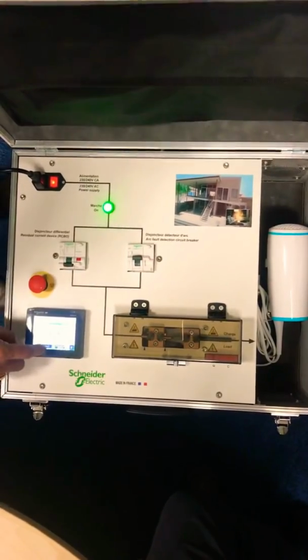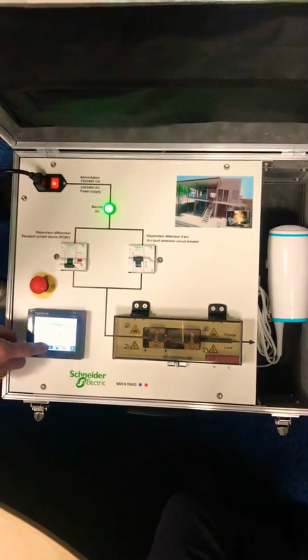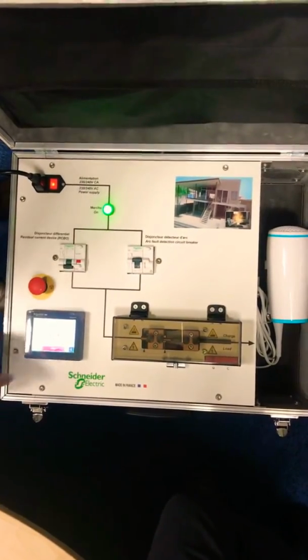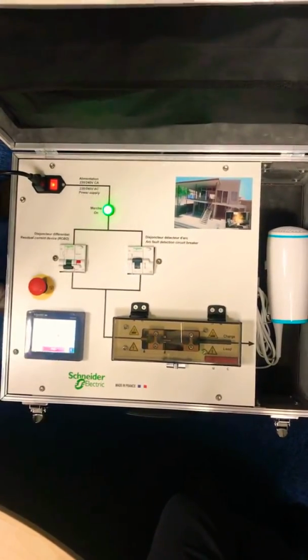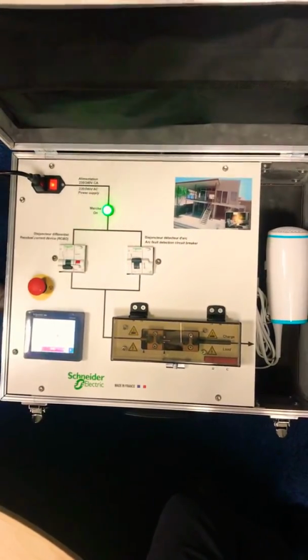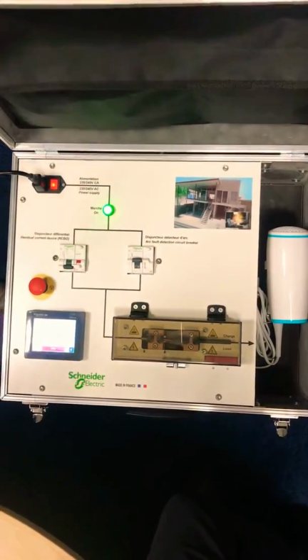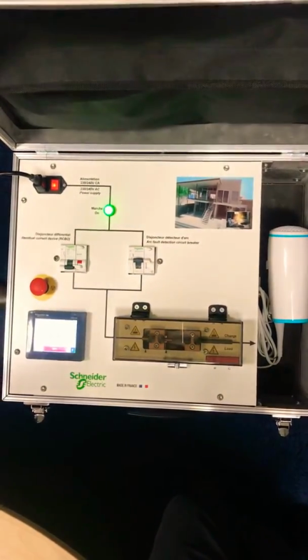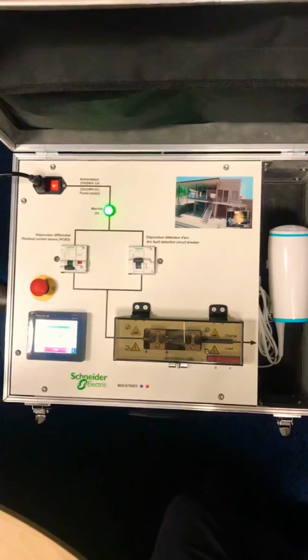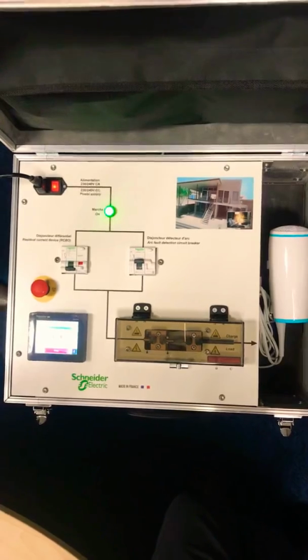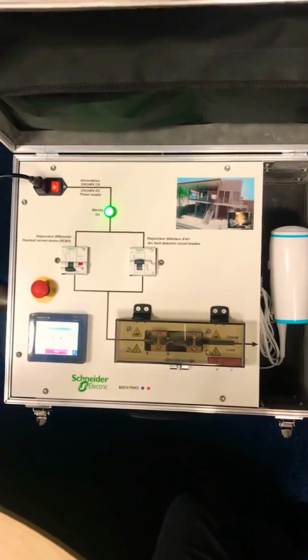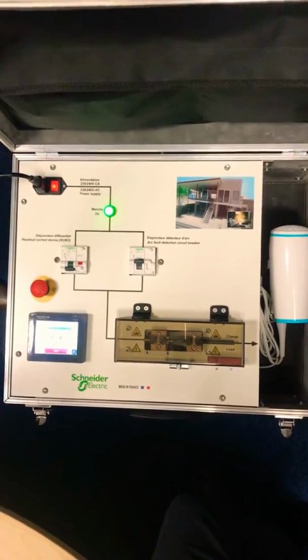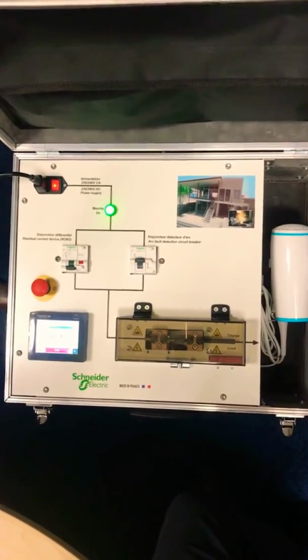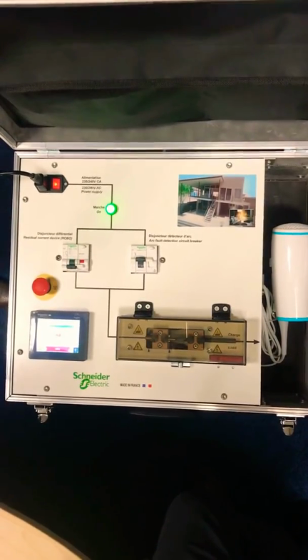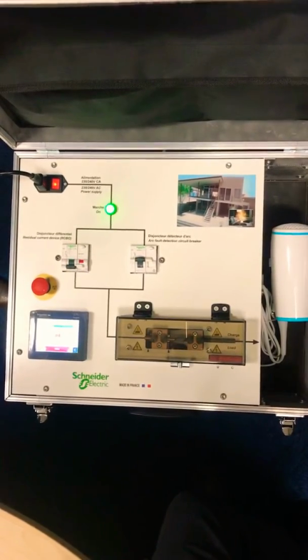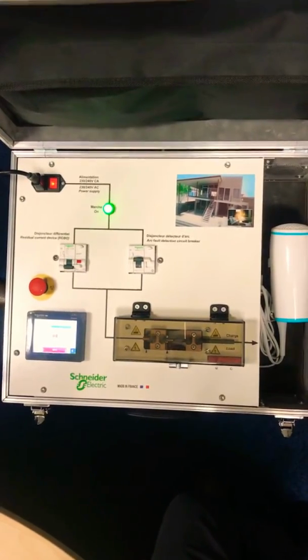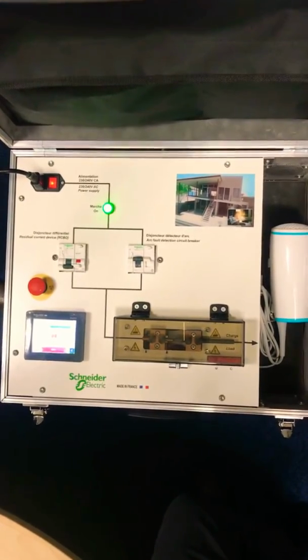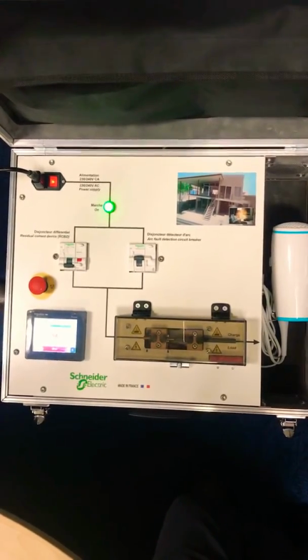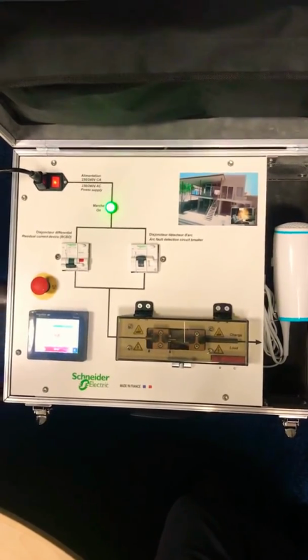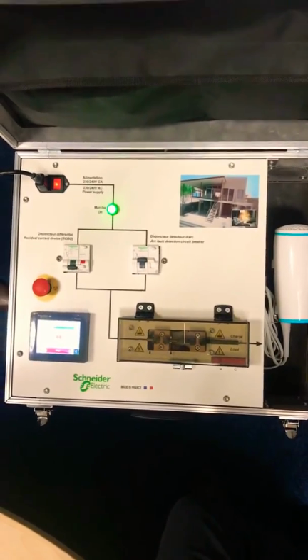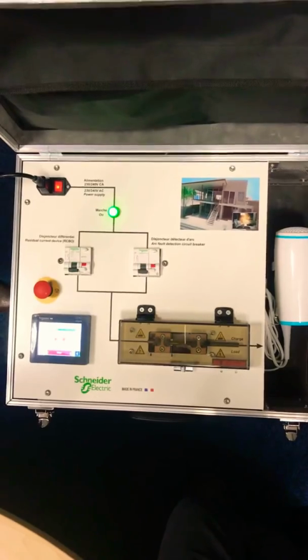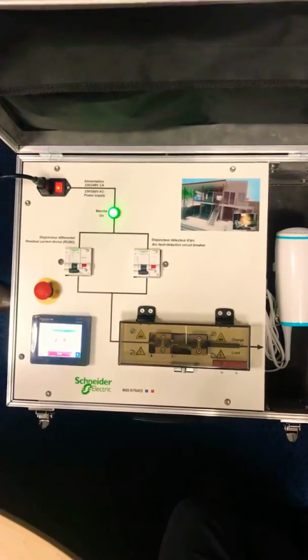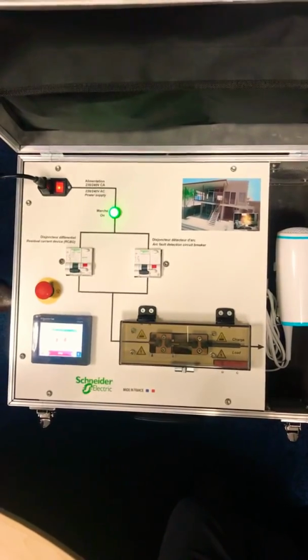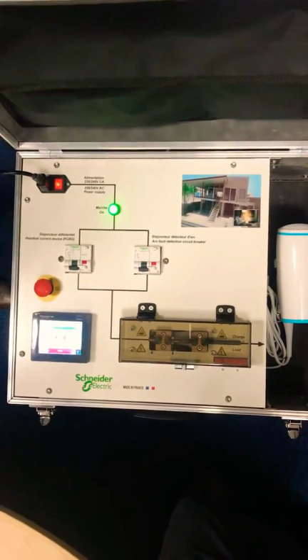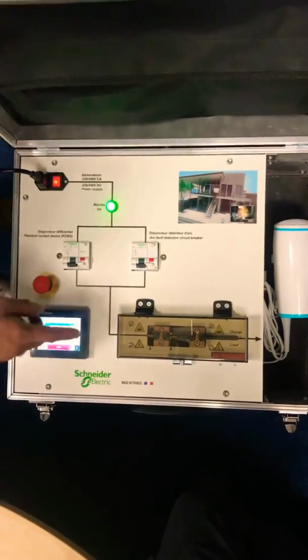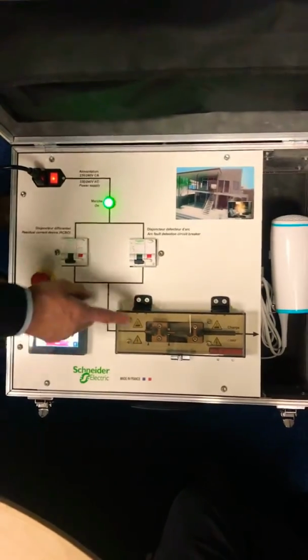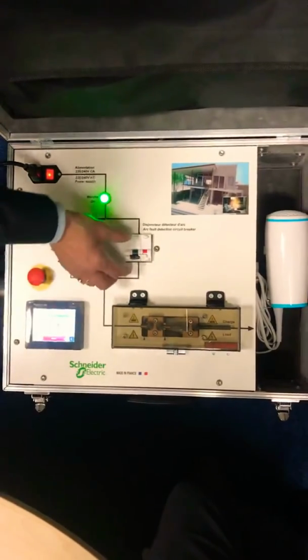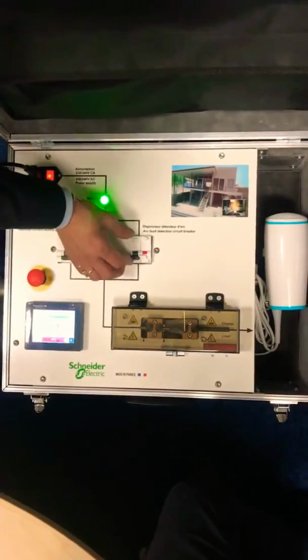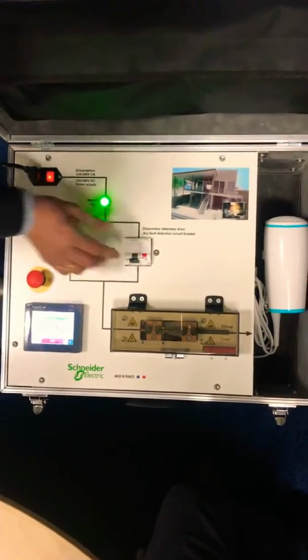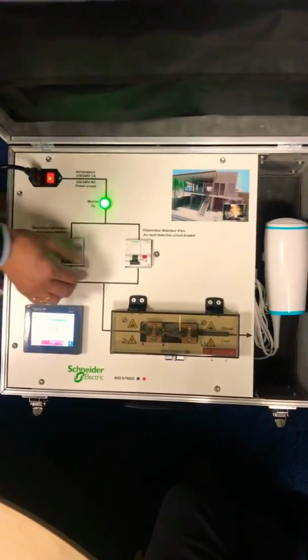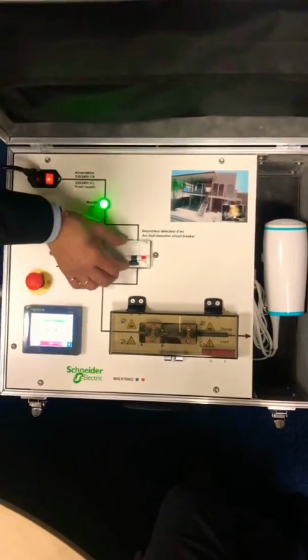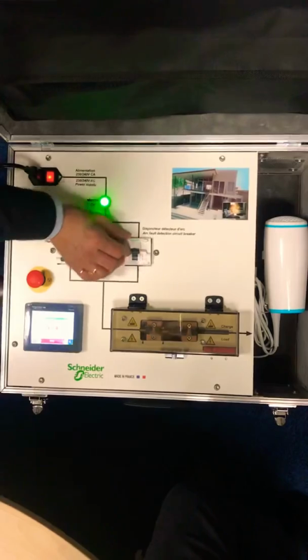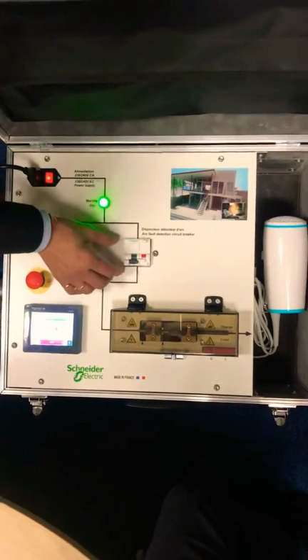Engage the circuit again. As soon as a dangerous arc fault is present, the device has disconnected the circuit.